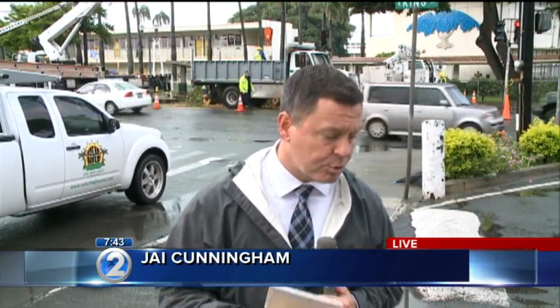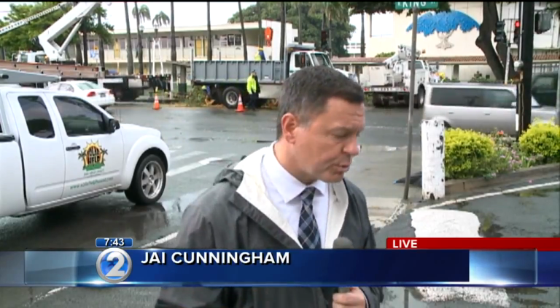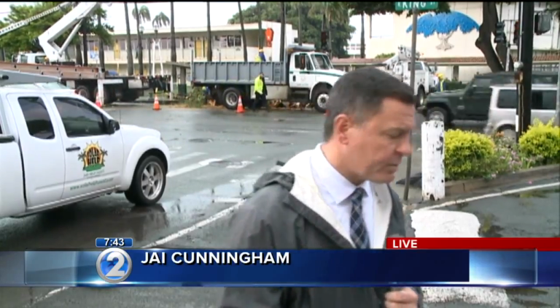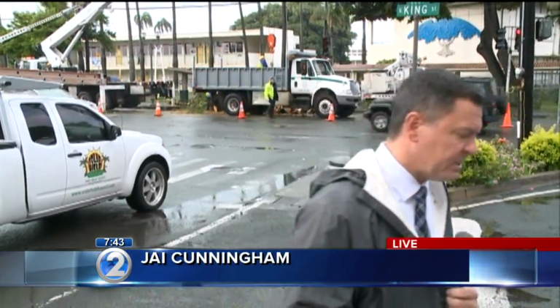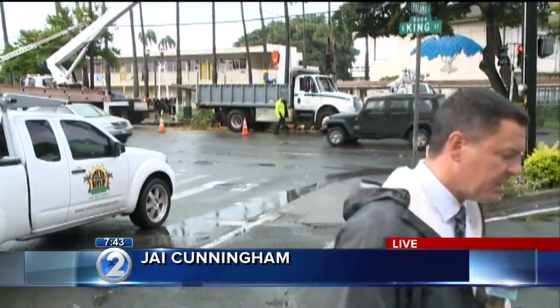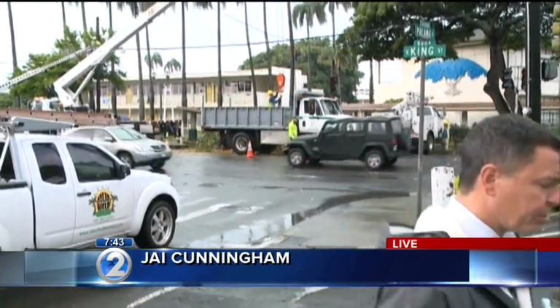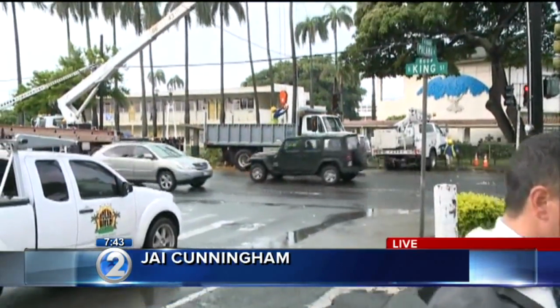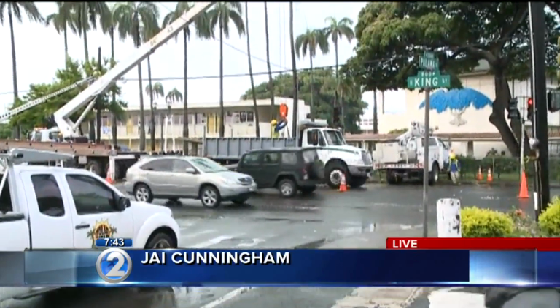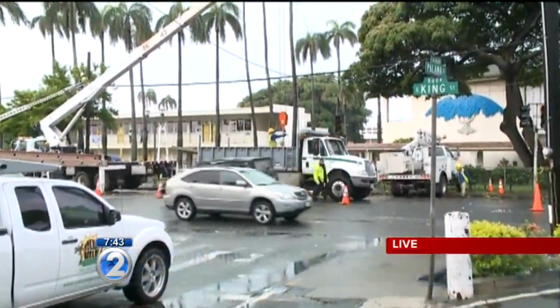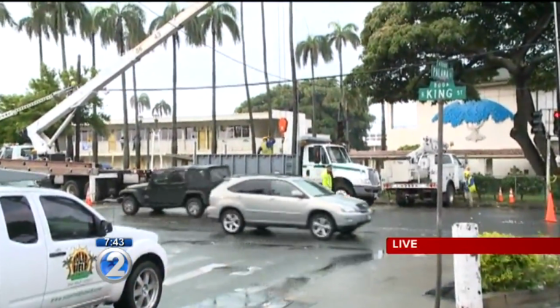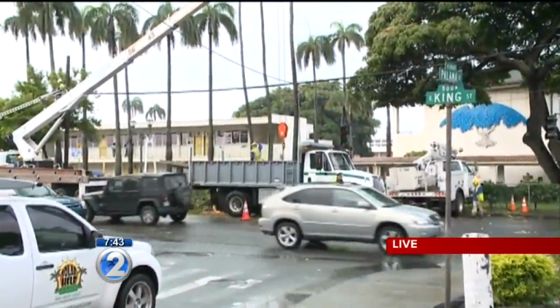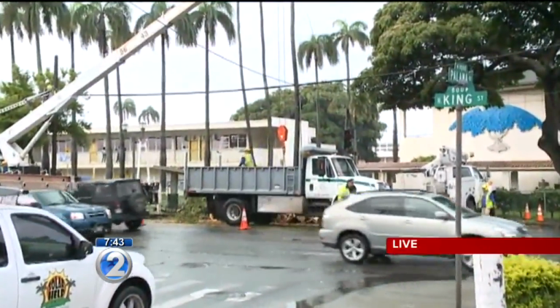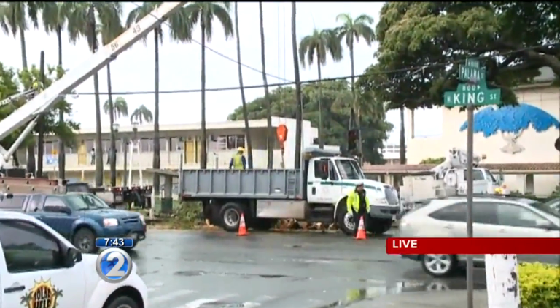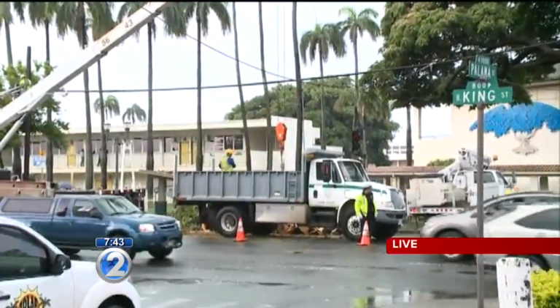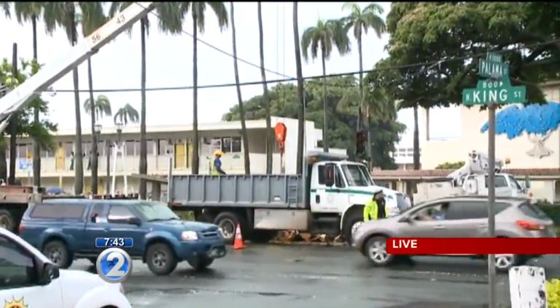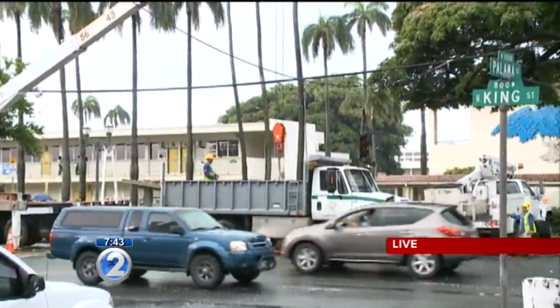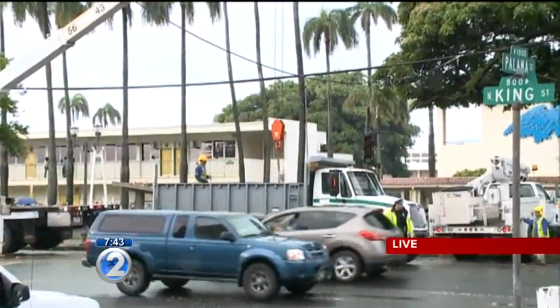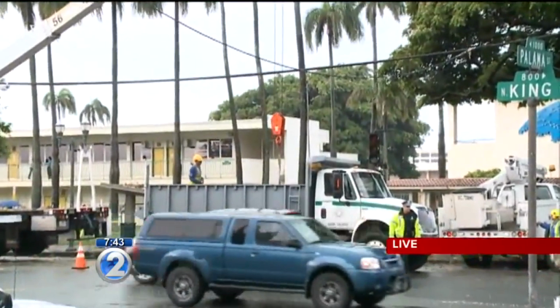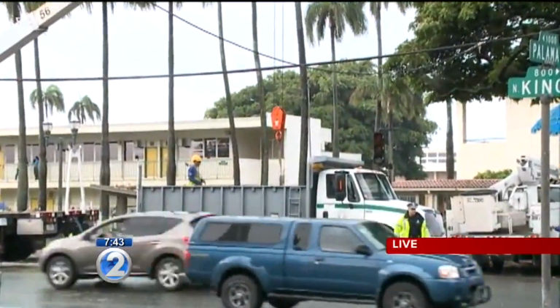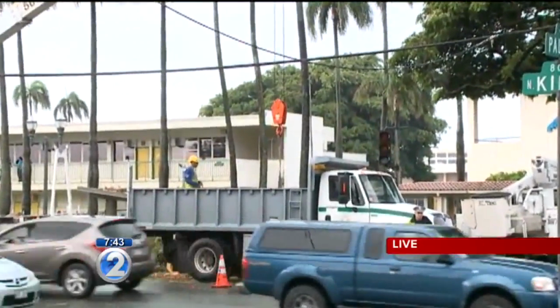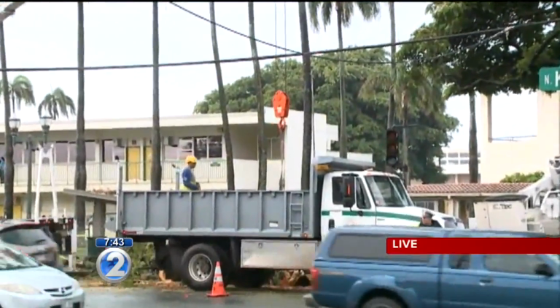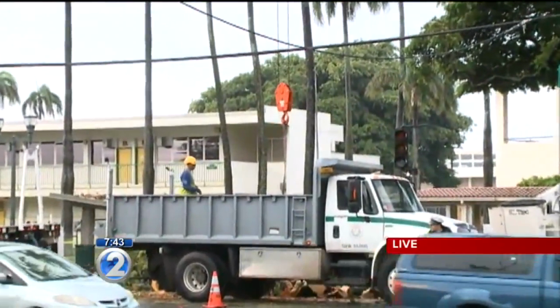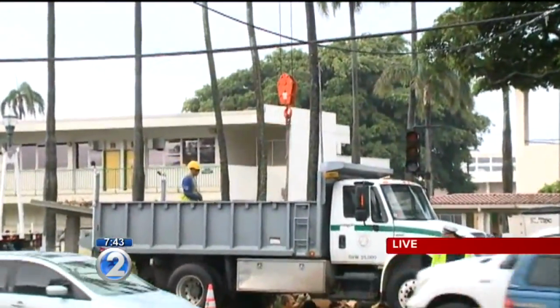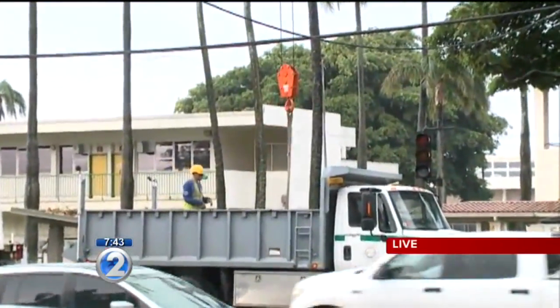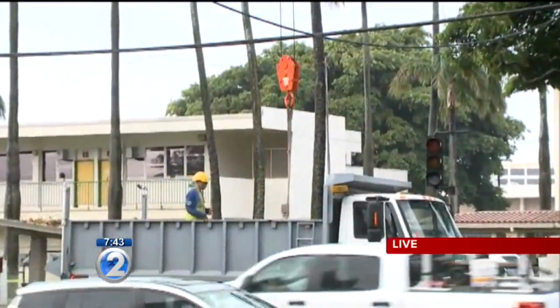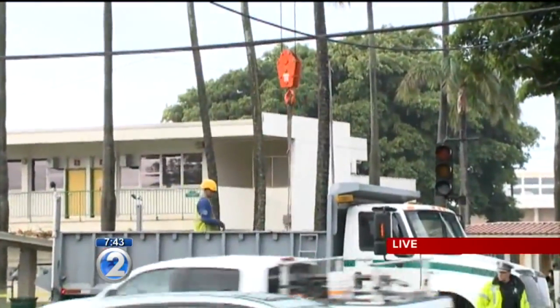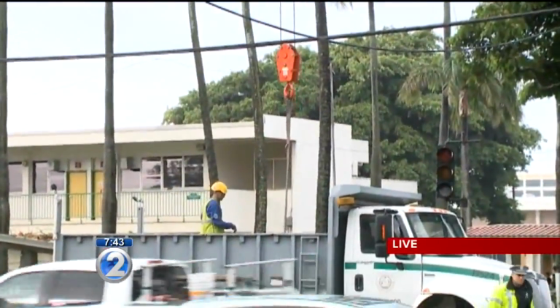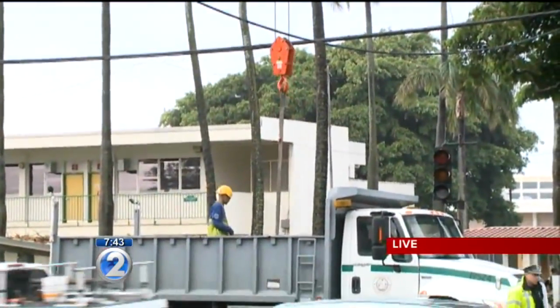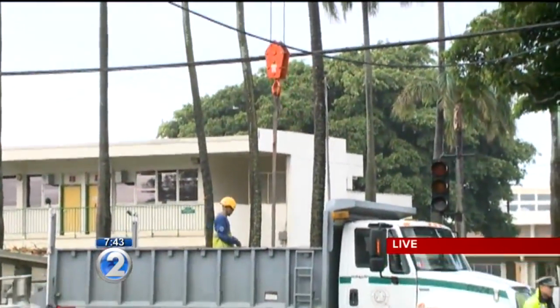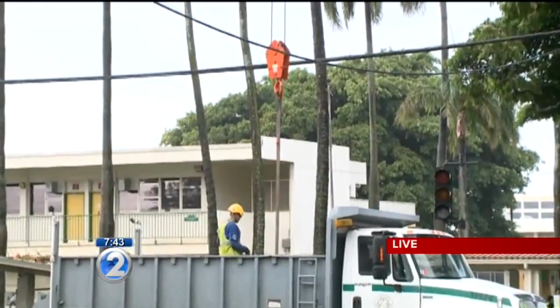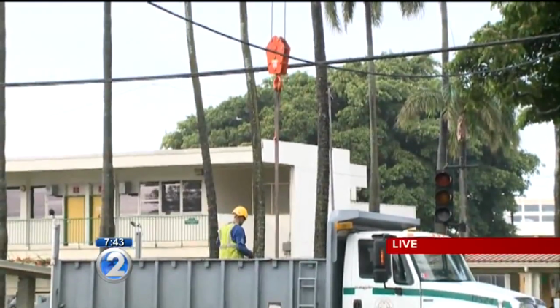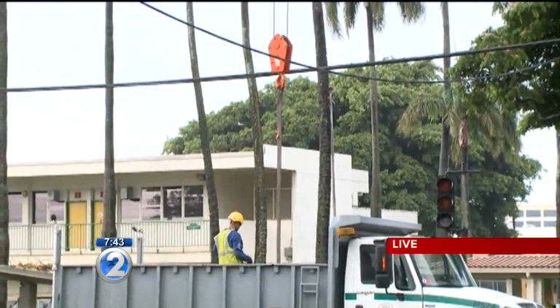City and county crews arrived on scene right around 5 a.m. and they started cutting up this huge tree that had fallen. What you're seeing right now is they're putting parts of that tree — the trunk and everything — inside the truck.